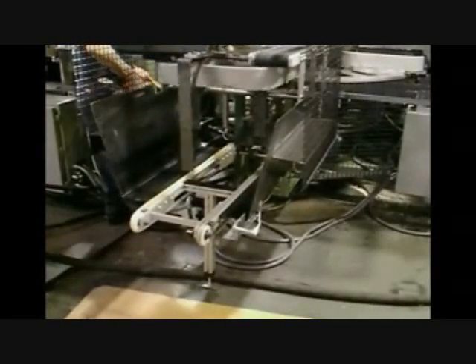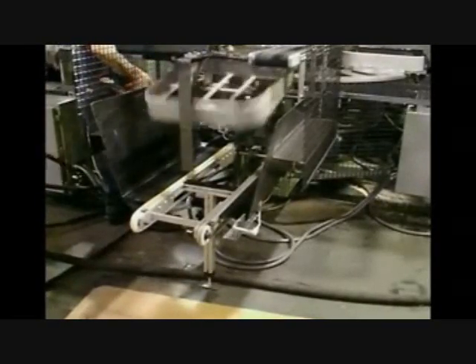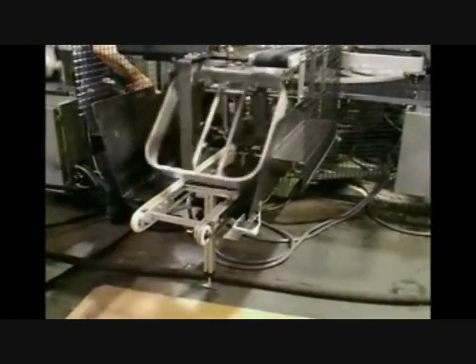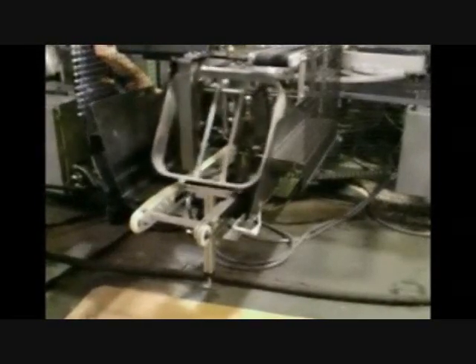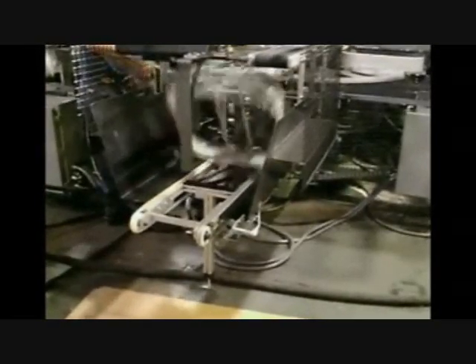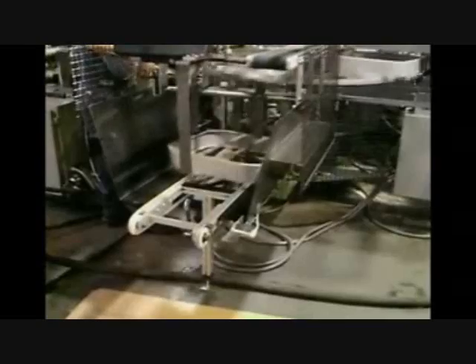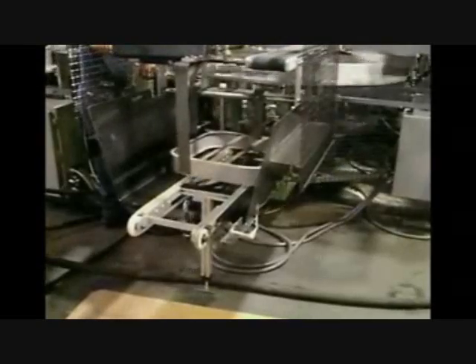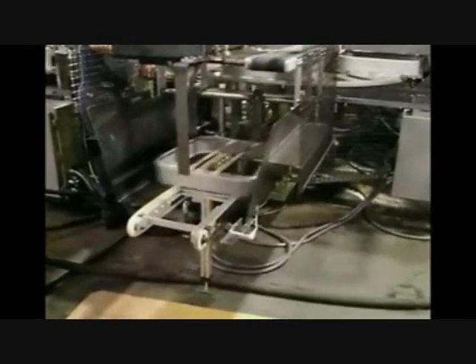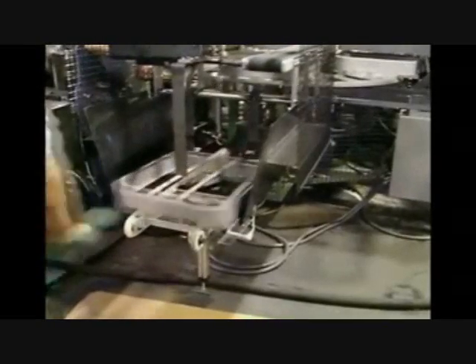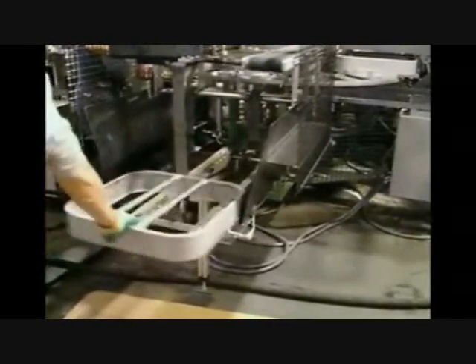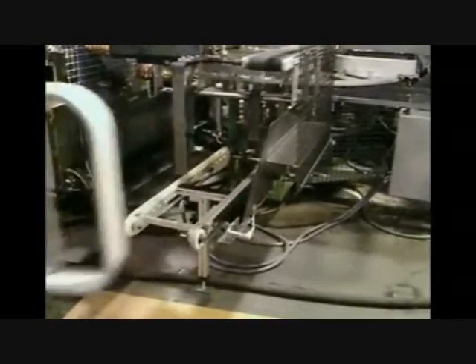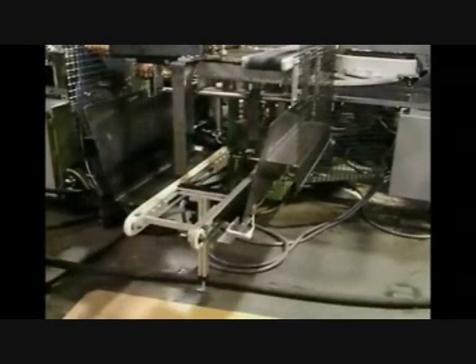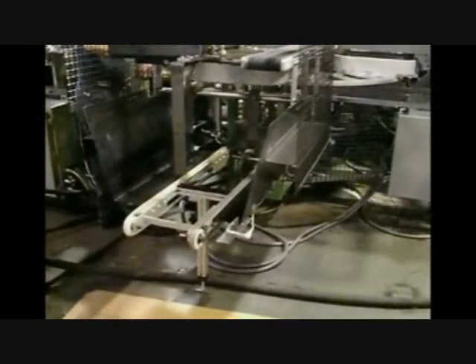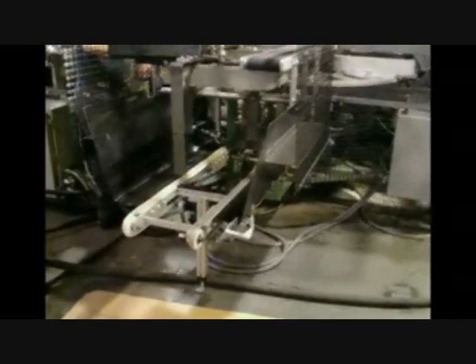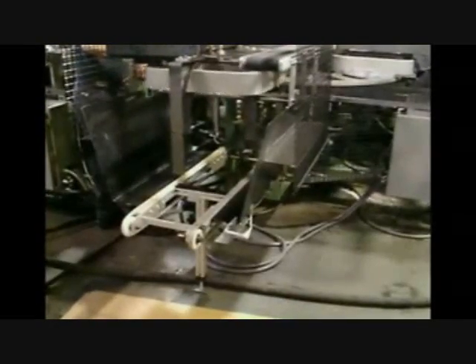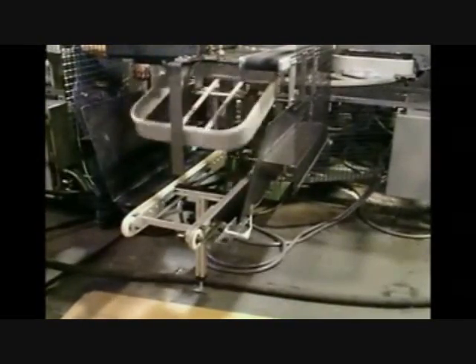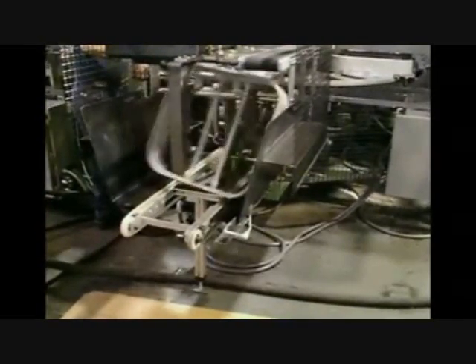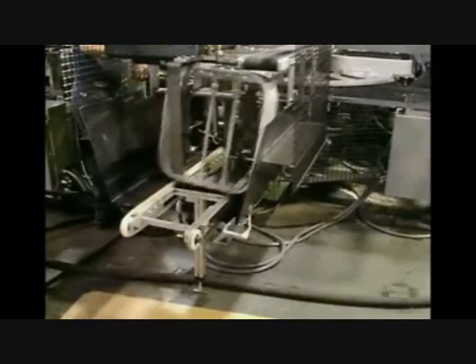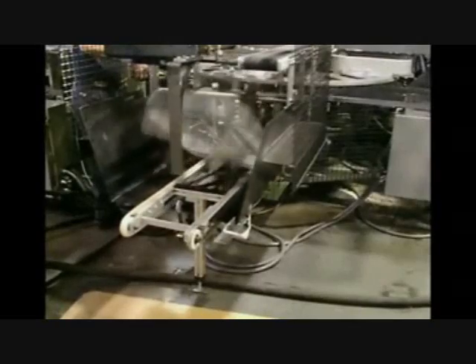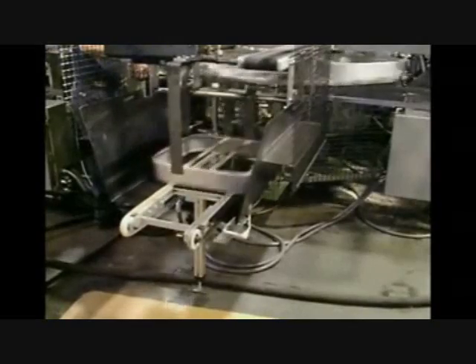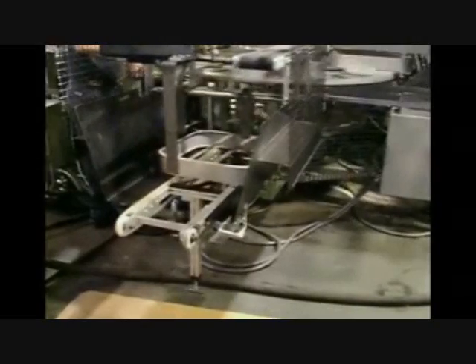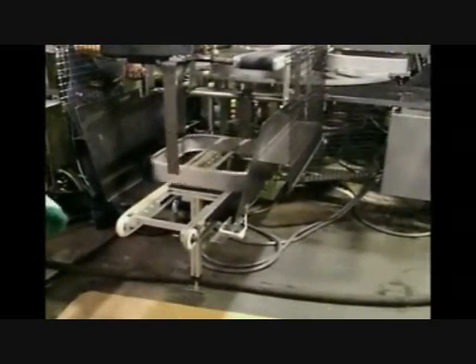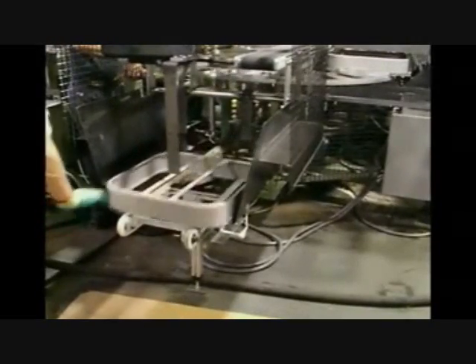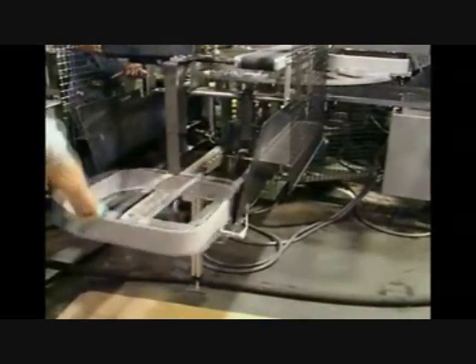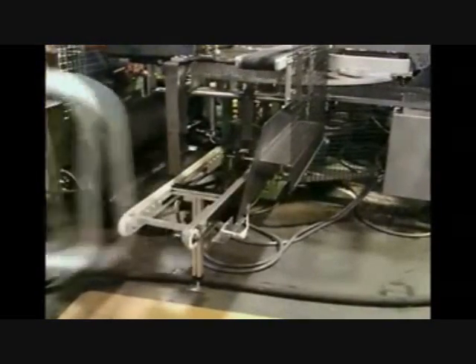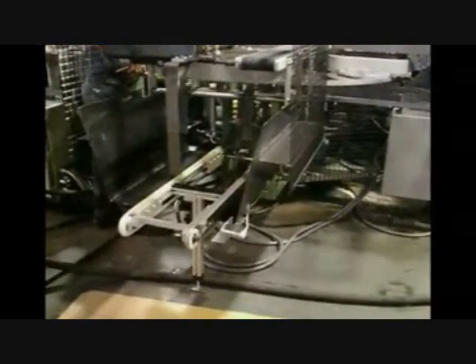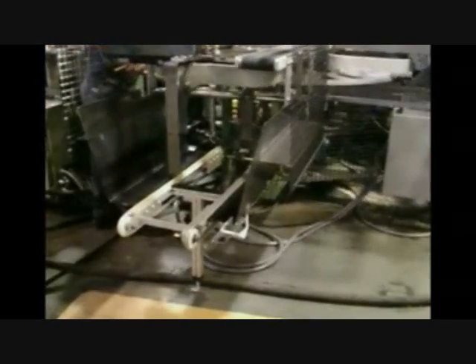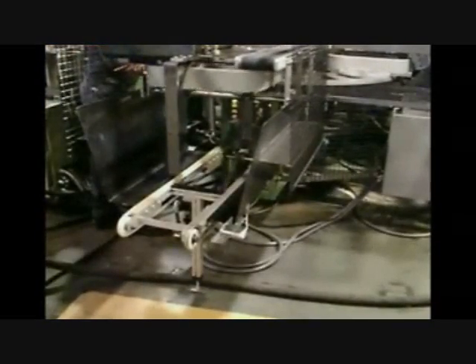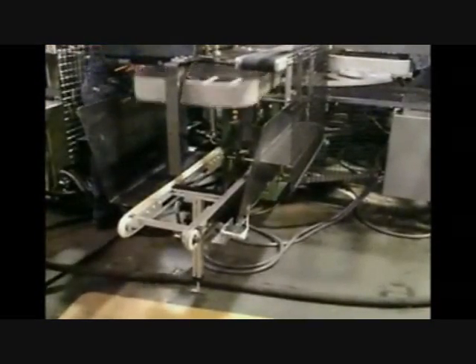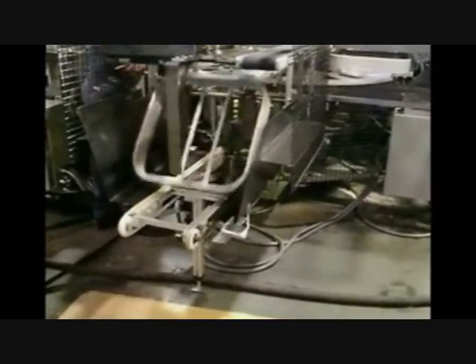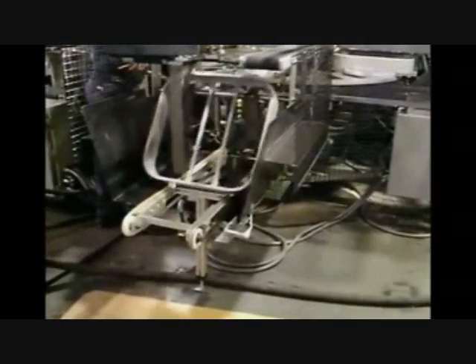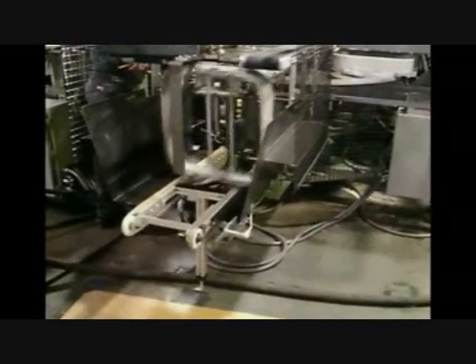After the fan housings are completed, they are transferred onto an exit conveyor designed to flip the part and feed it onto the customer's conveyor system. The parts are then fed directly to the assembly line and packaged on a just-in-time production schedule.